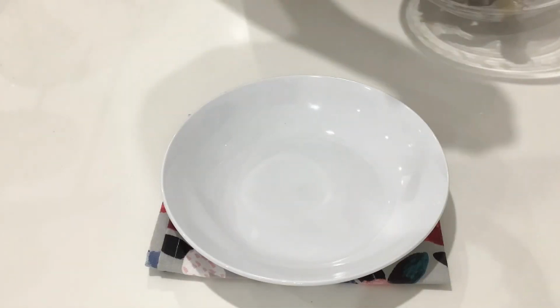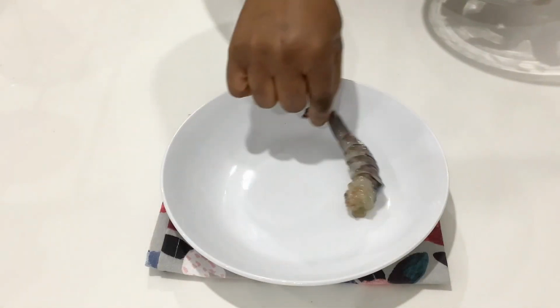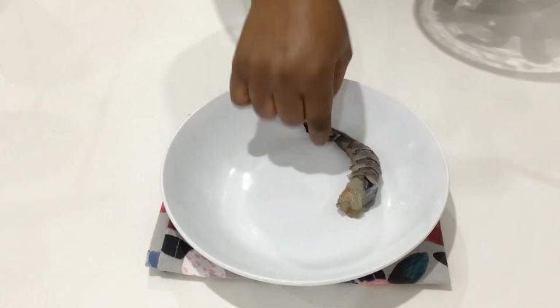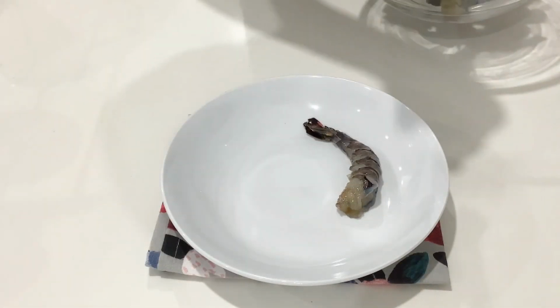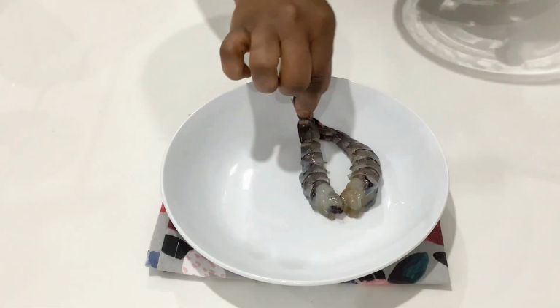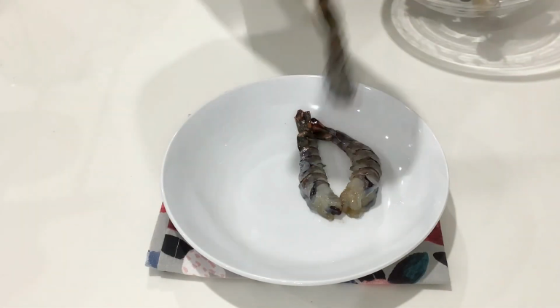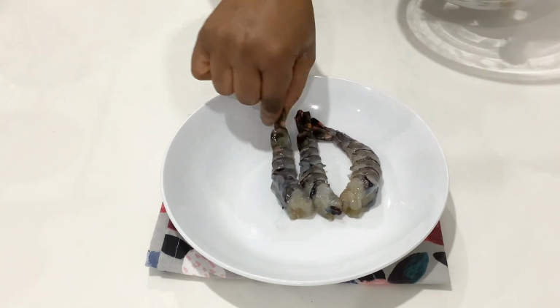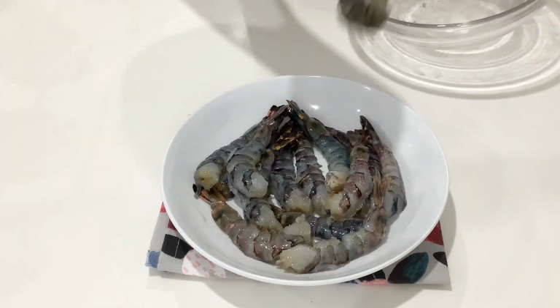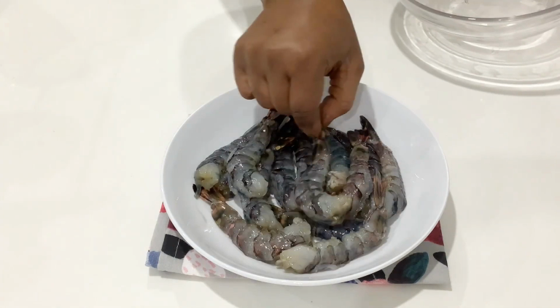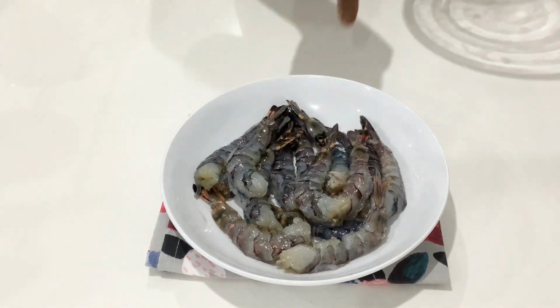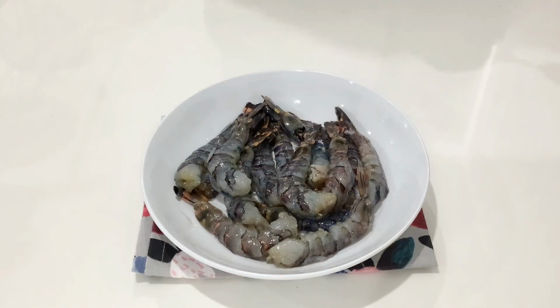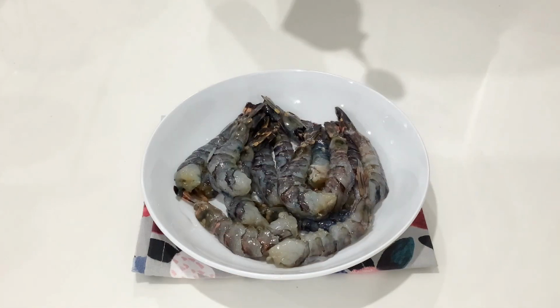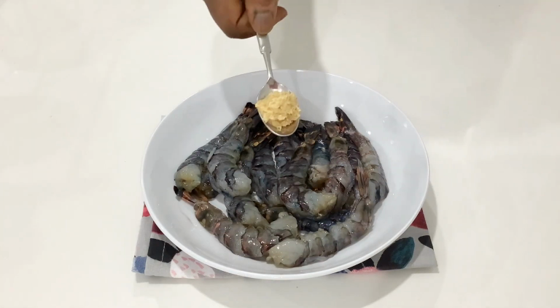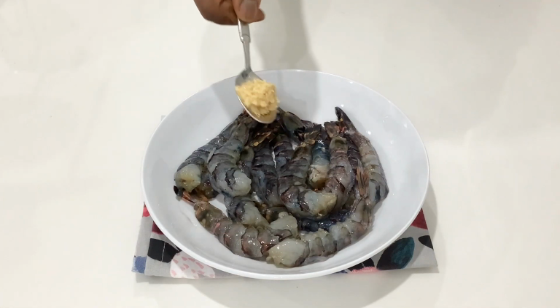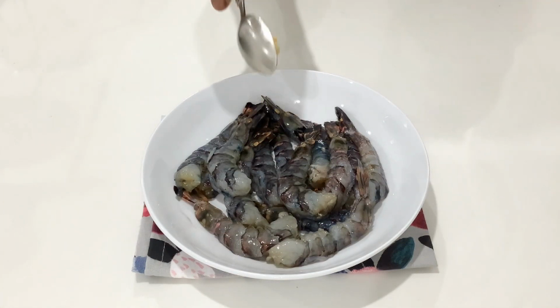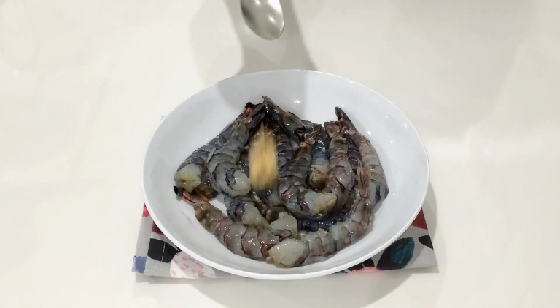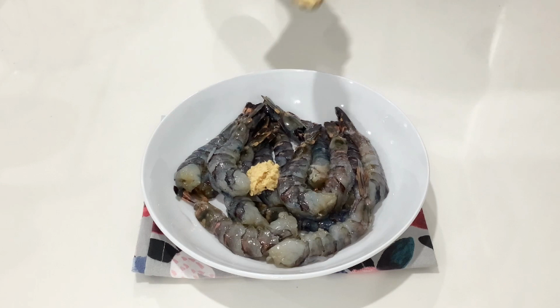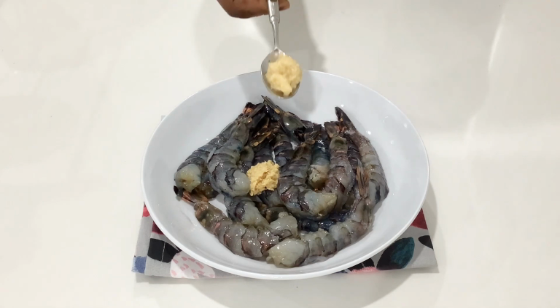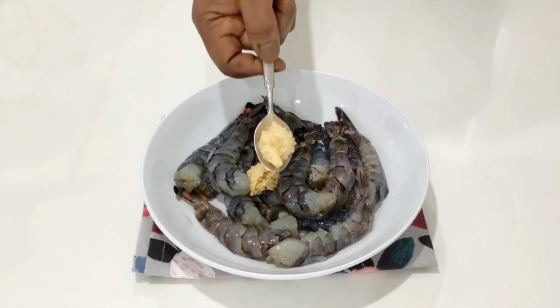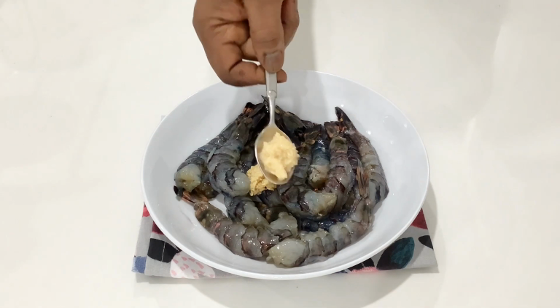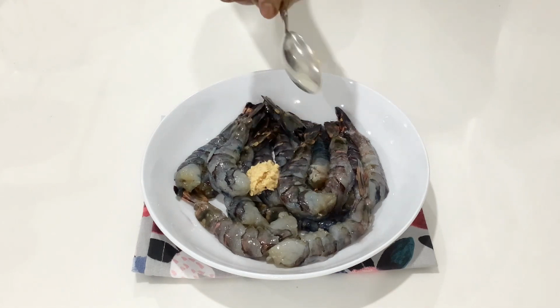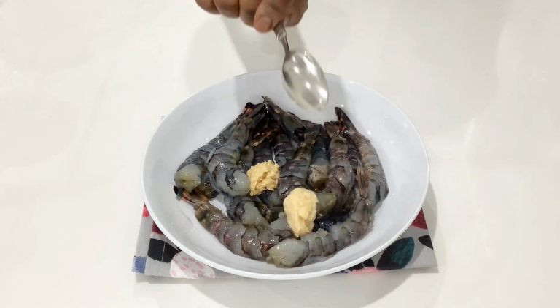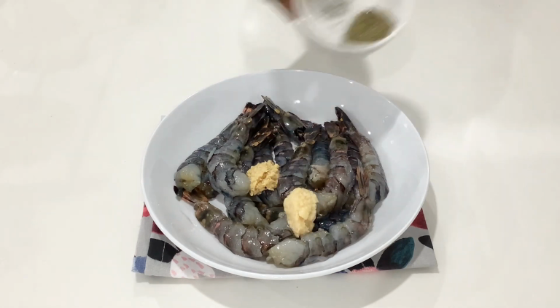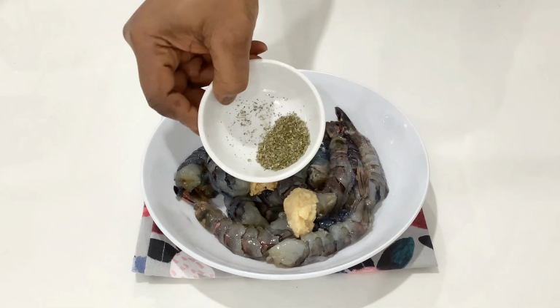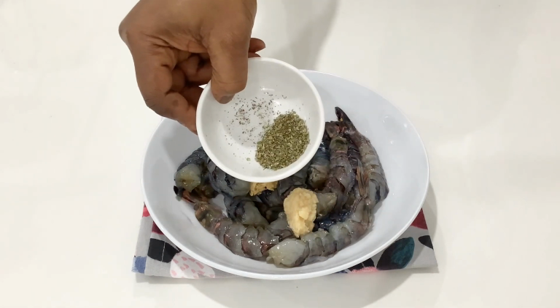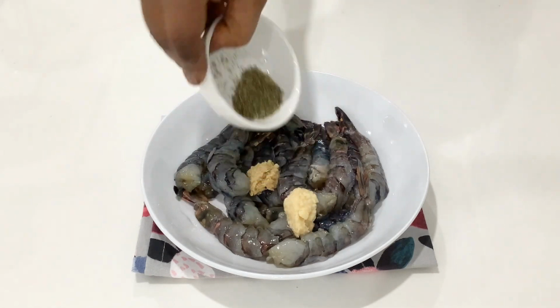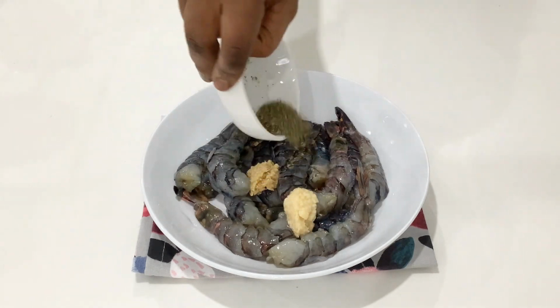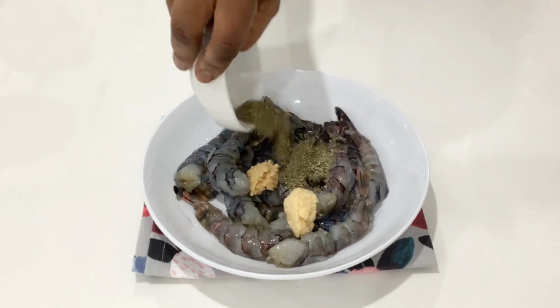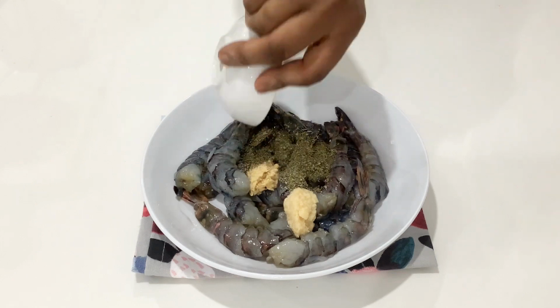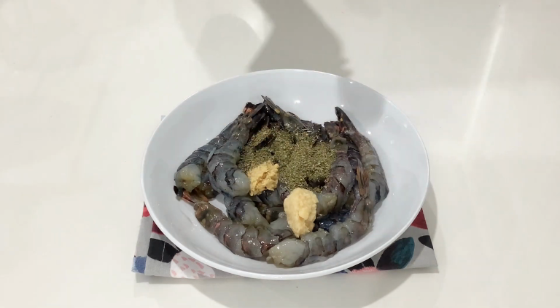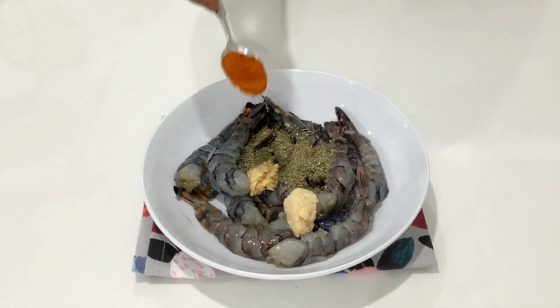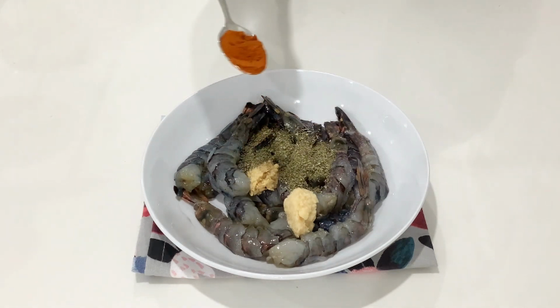To season, I'm adding ginger paste, garlic paste, mixed herbs, and some chili powder.